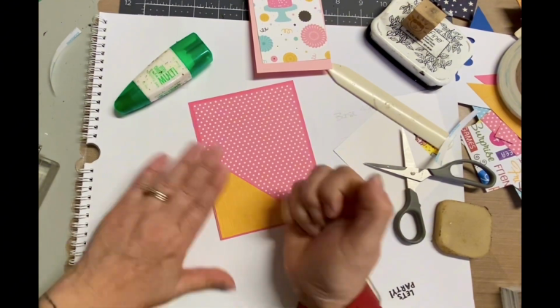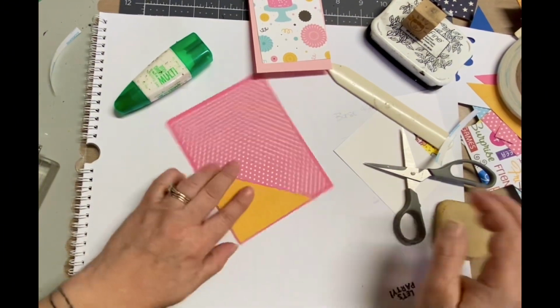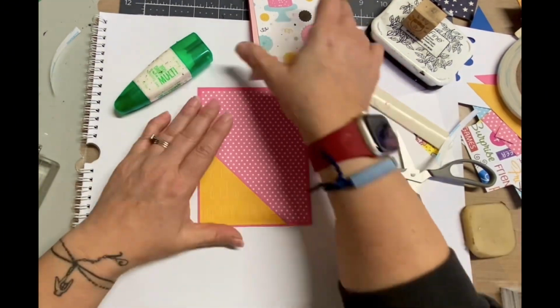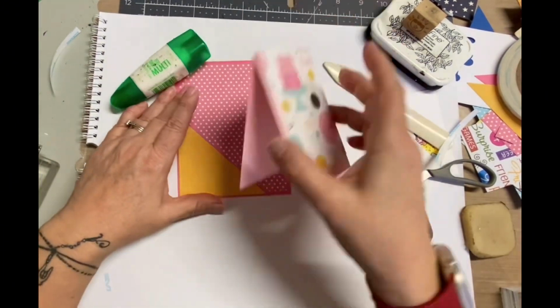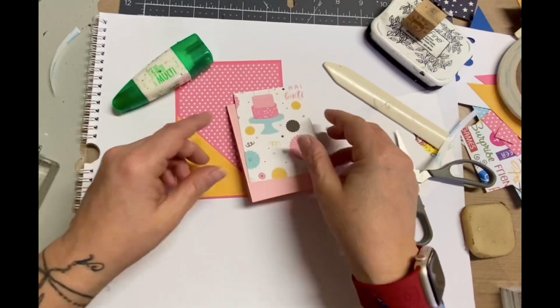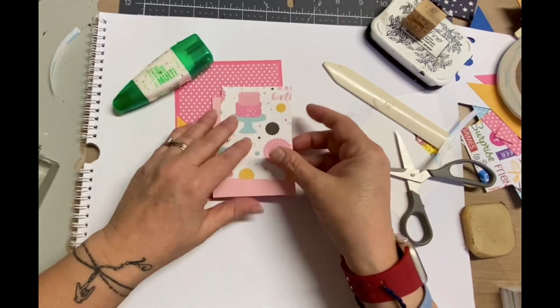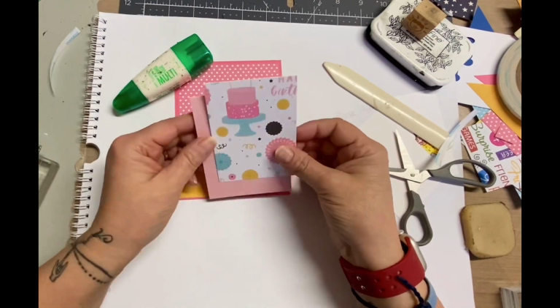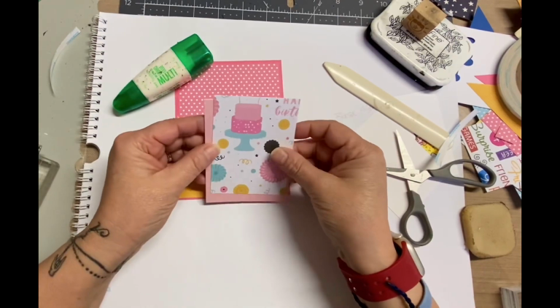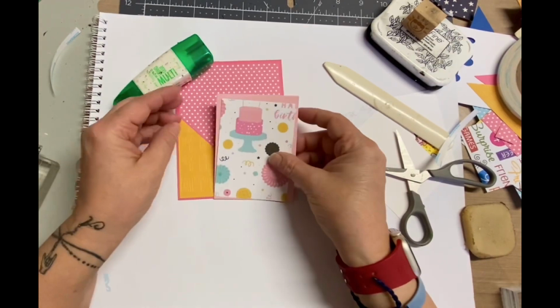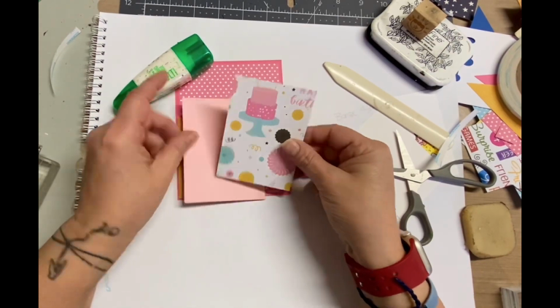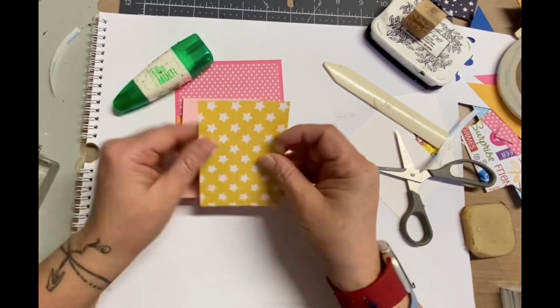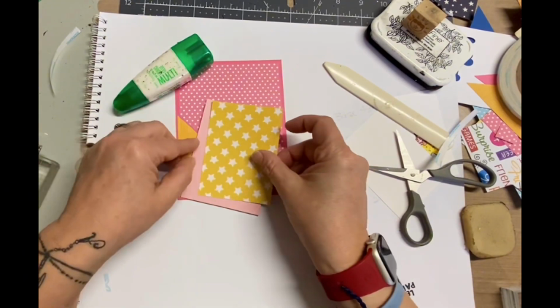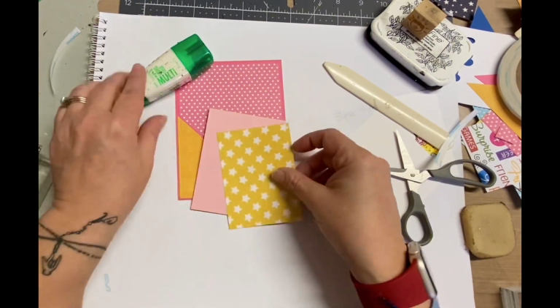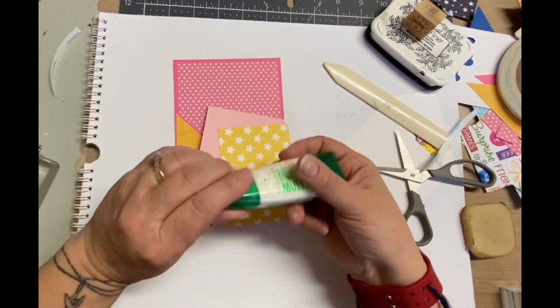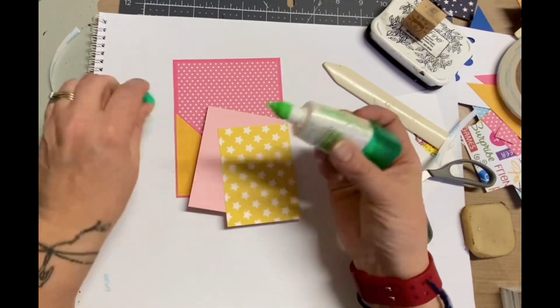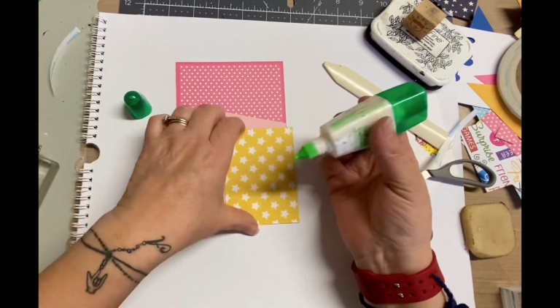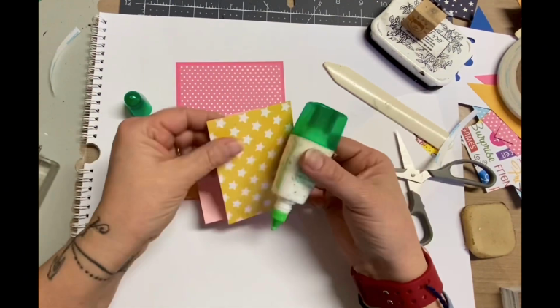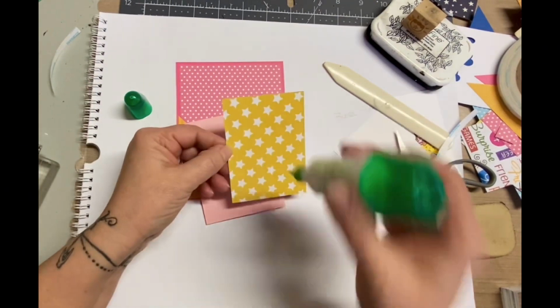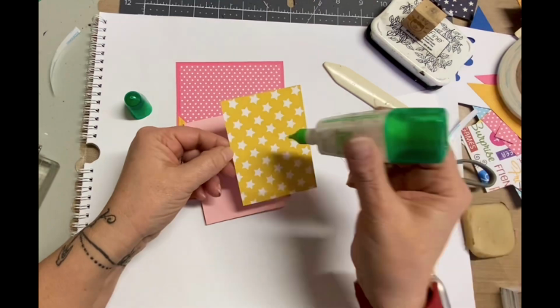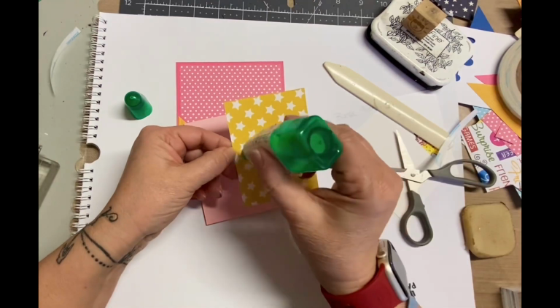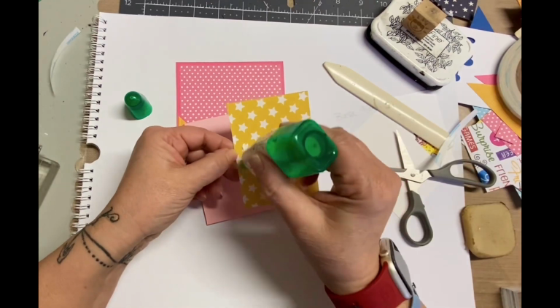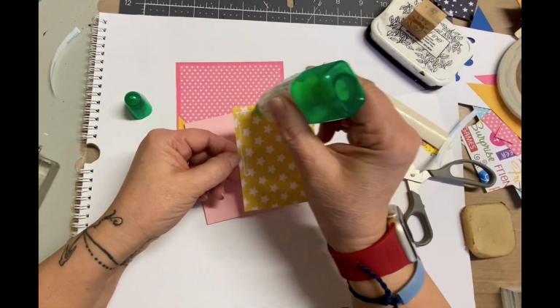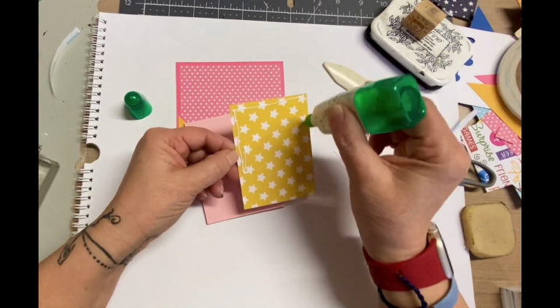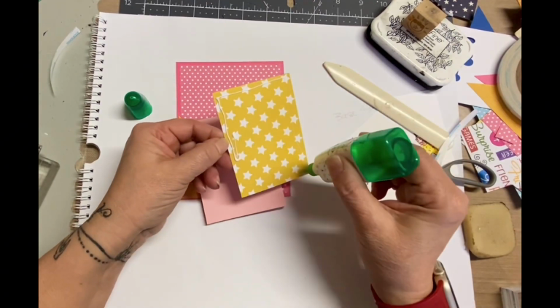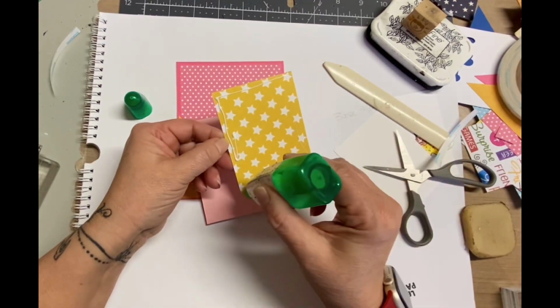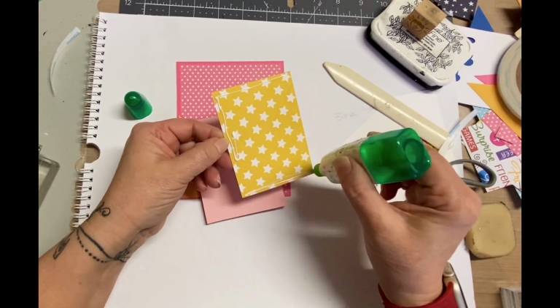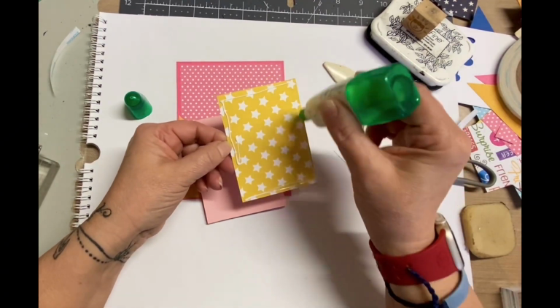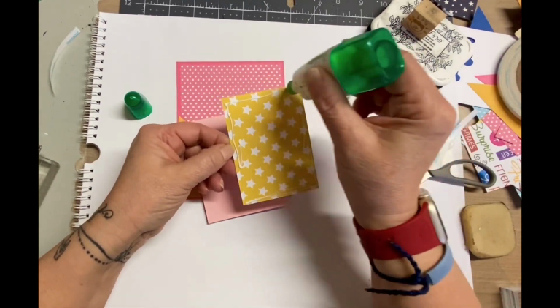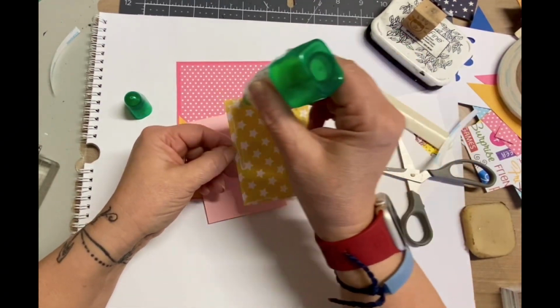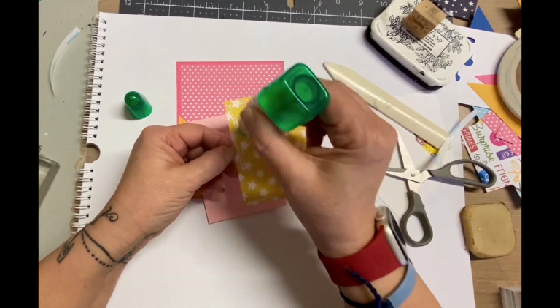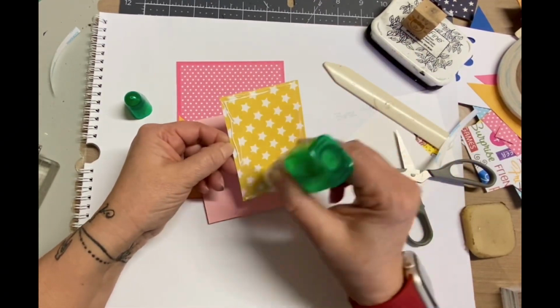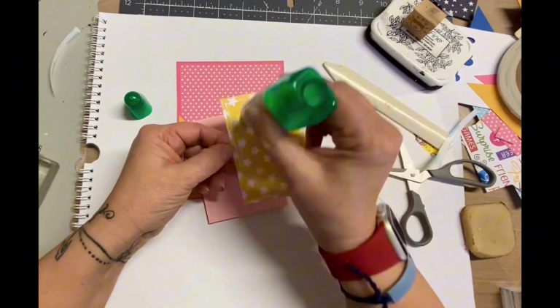I'm creating a pocket here — you saw me just put adhesive on the far left side and that bottom side. I use double sided tape for that because whenever you're making a pocket you do want some really strong adhesive.